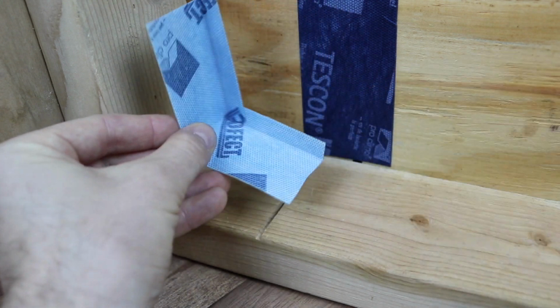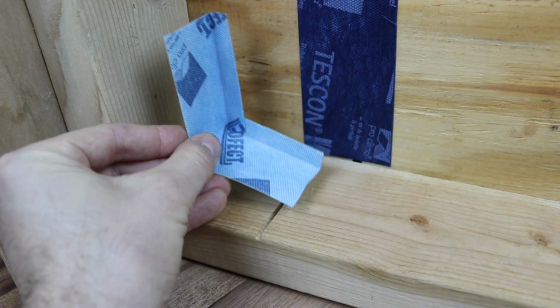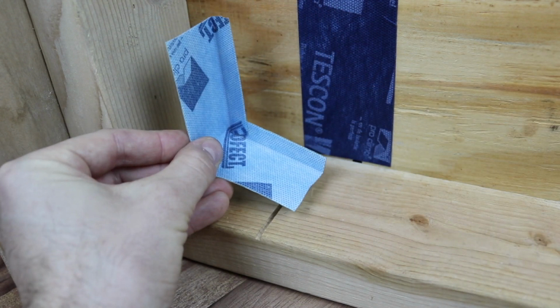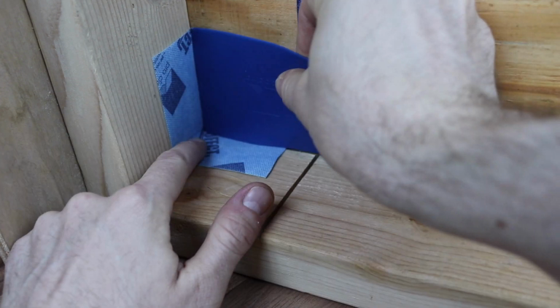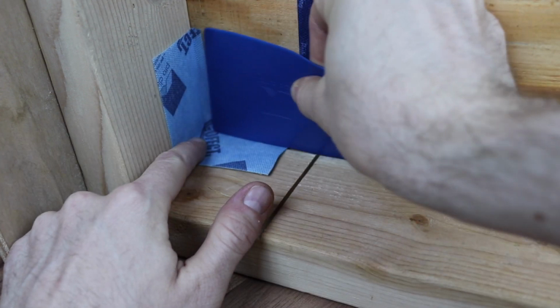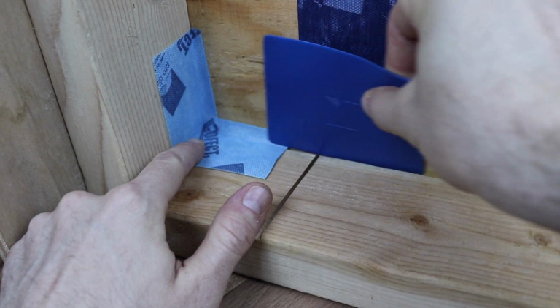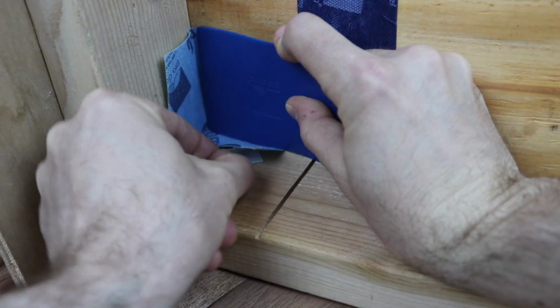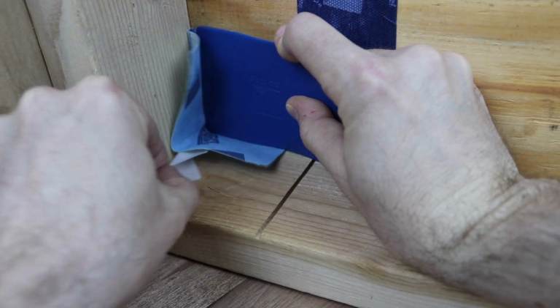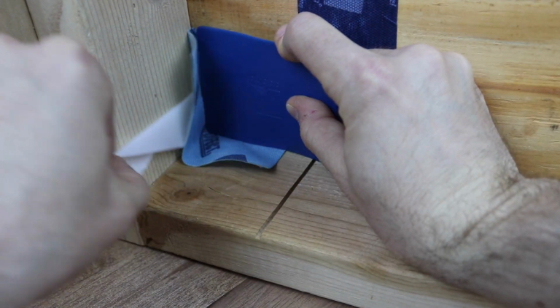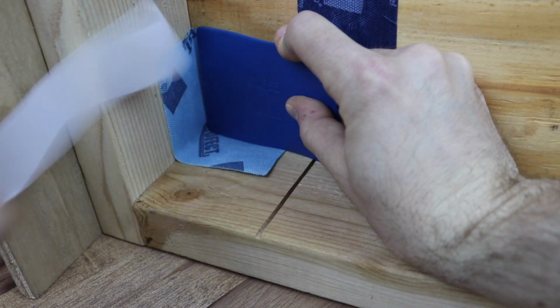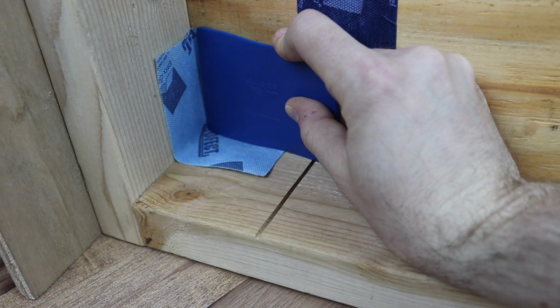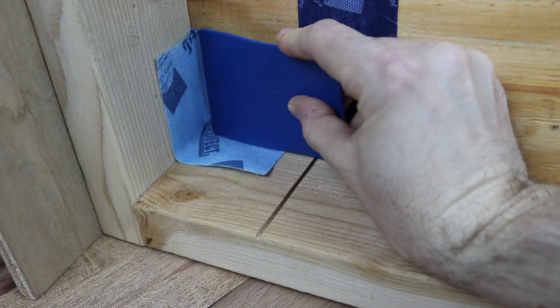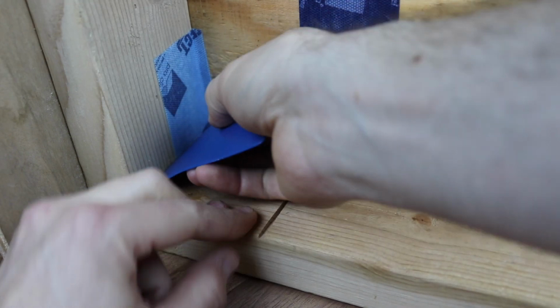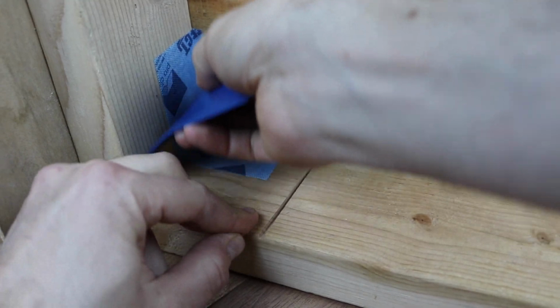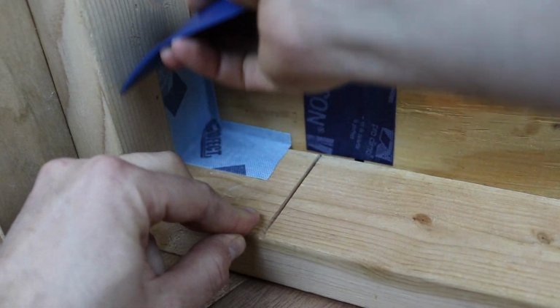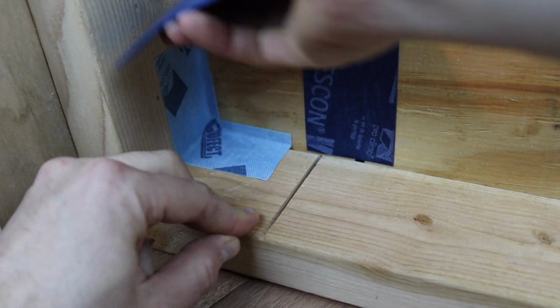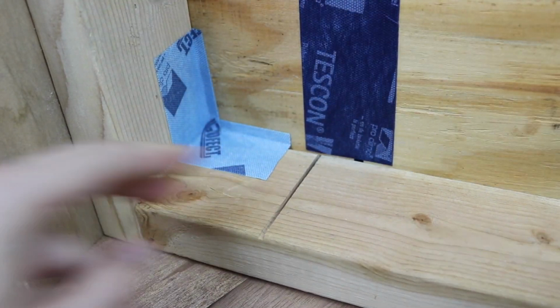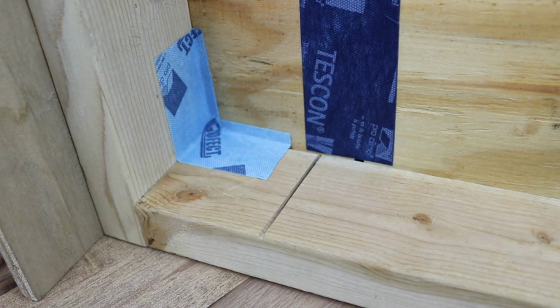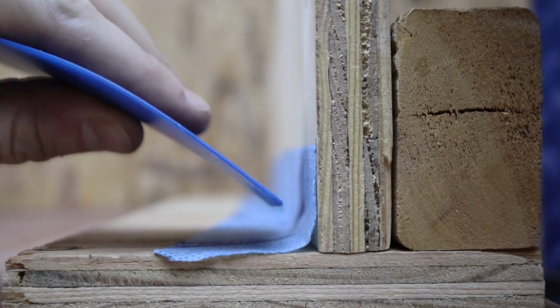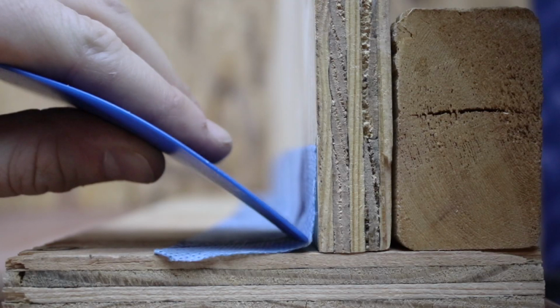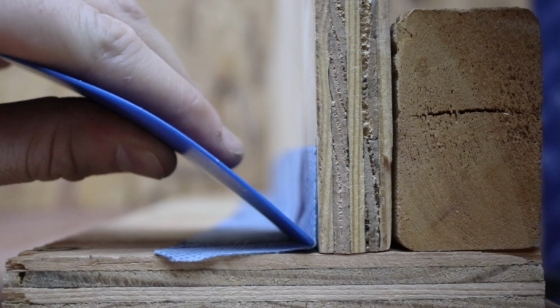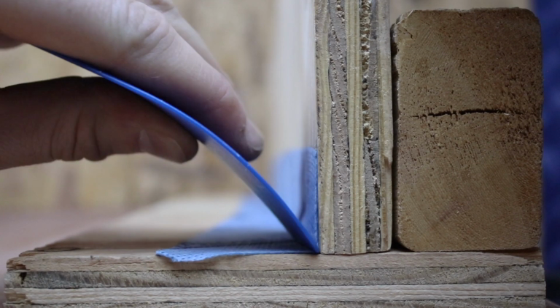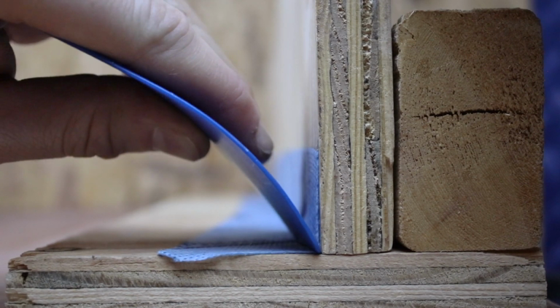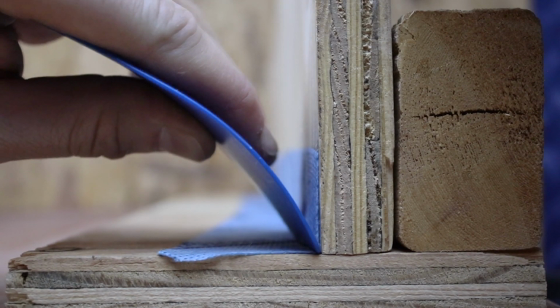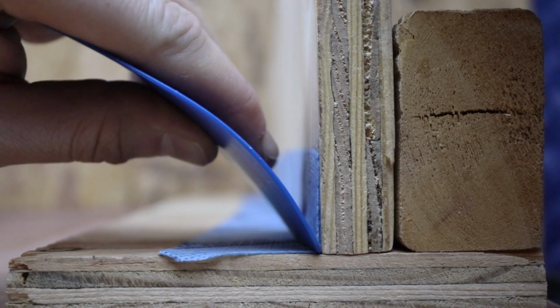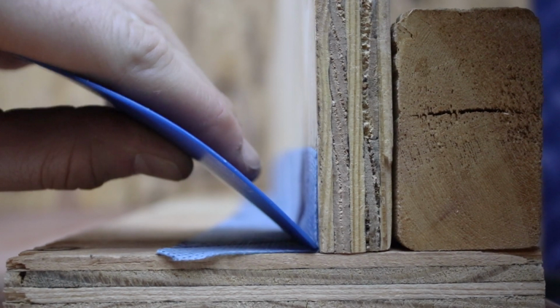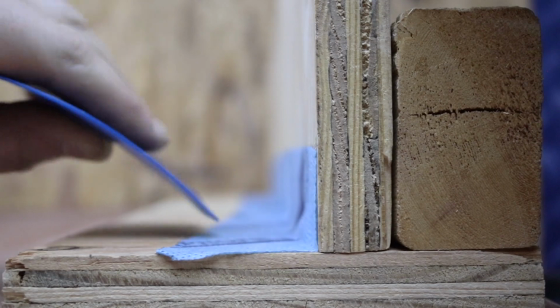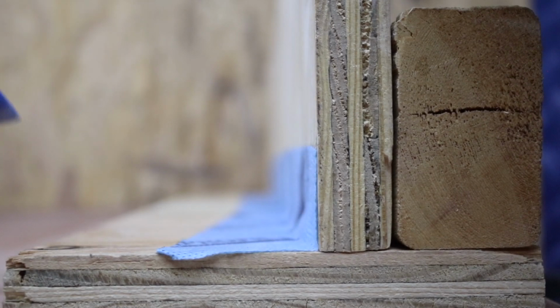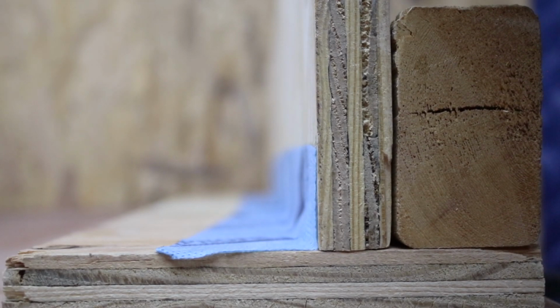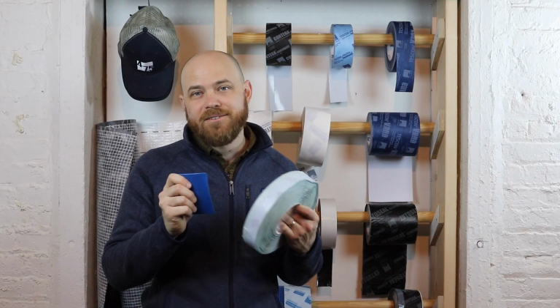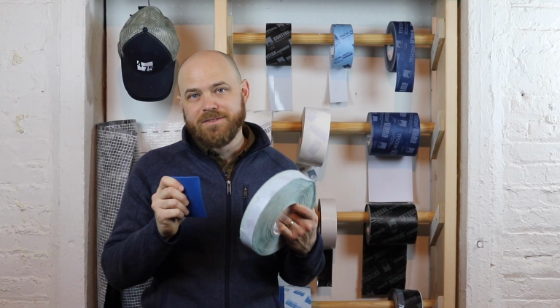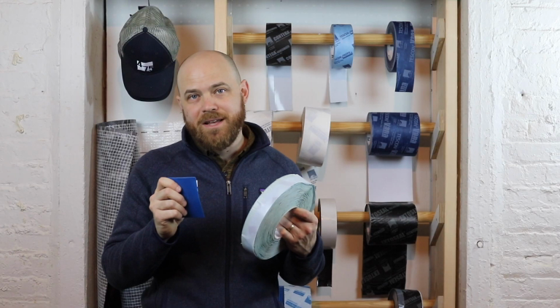Tuscon Profect's acrylic adhesive is activated by pressure and grows stronger over time. Applying with the PressFix tool gets into tight corners, and its fleece backing stretches slightly to allow the entire surface to bond.